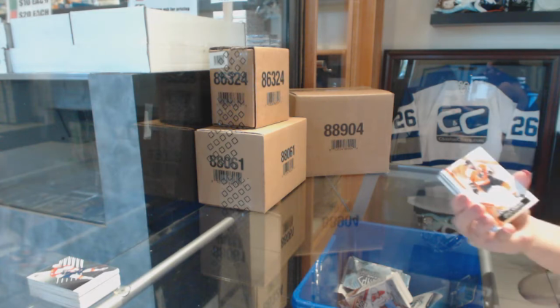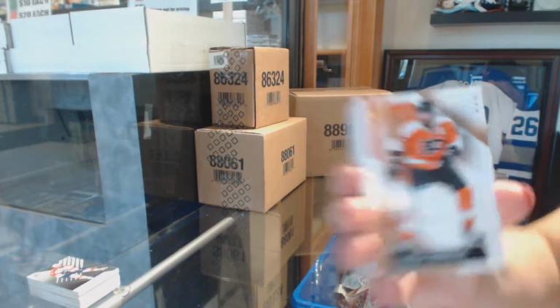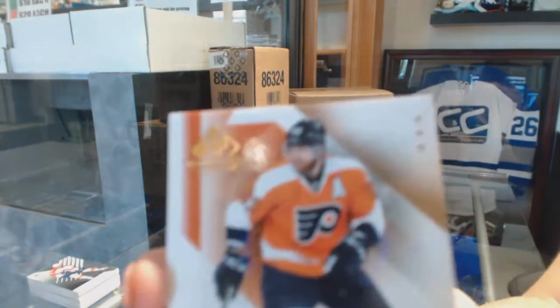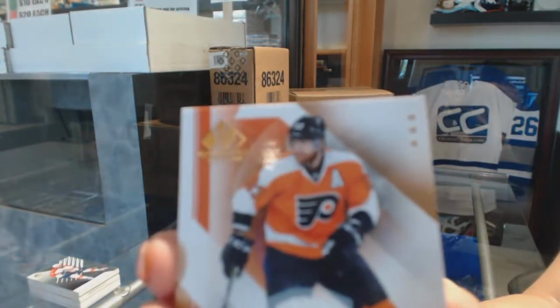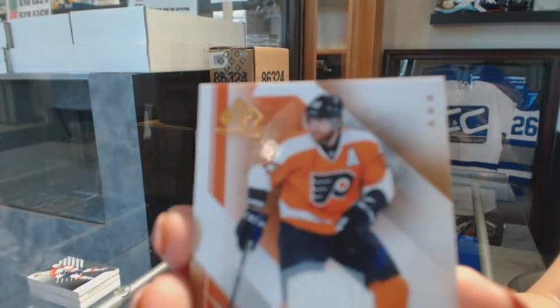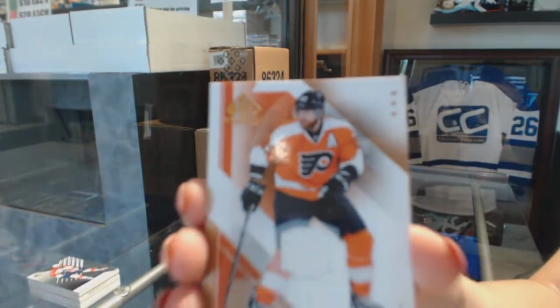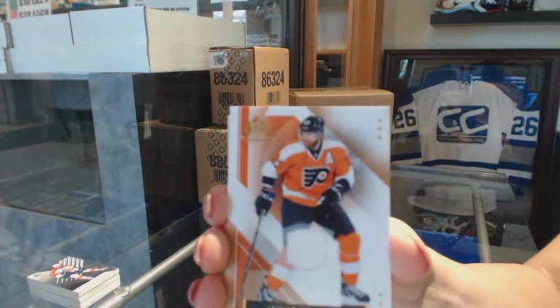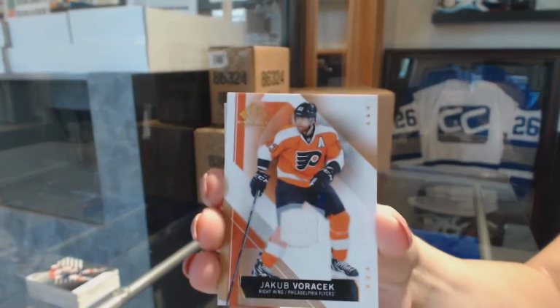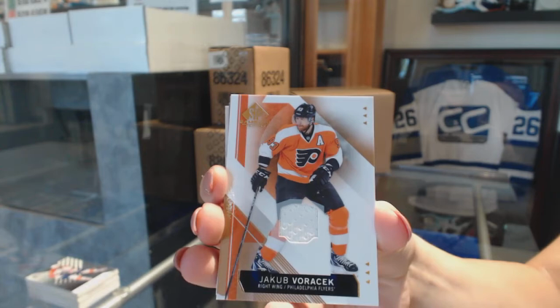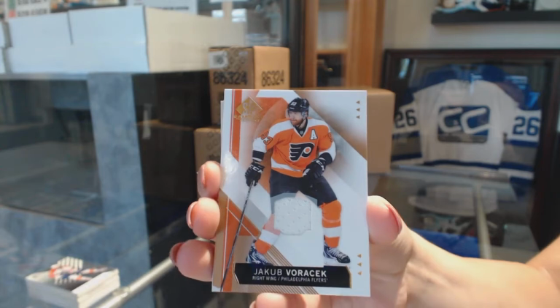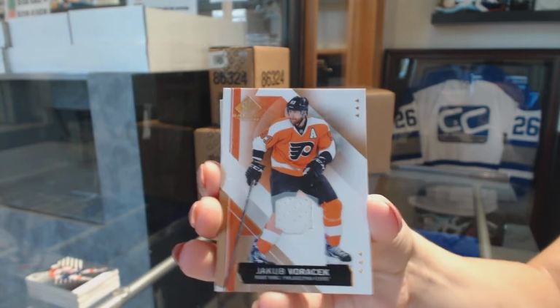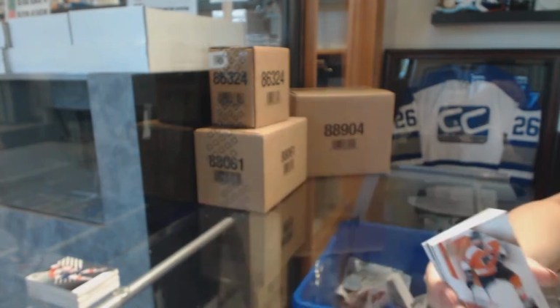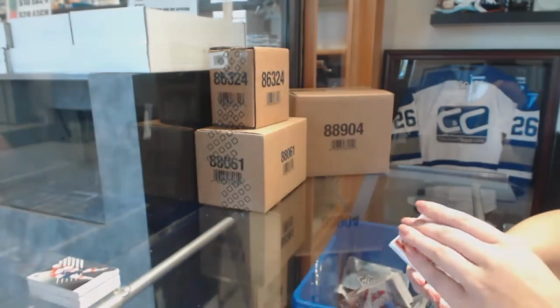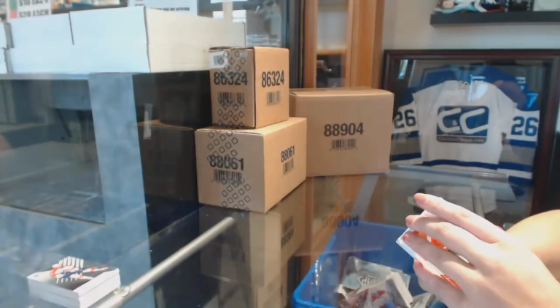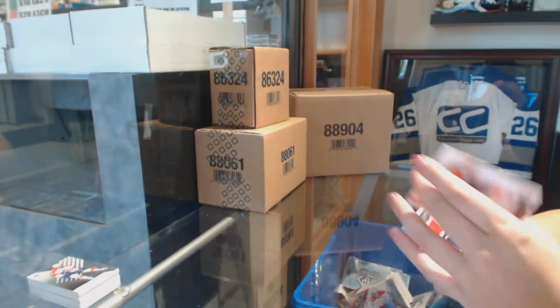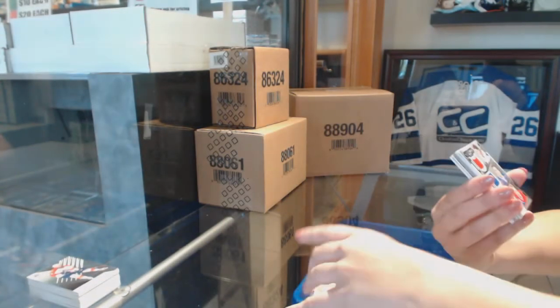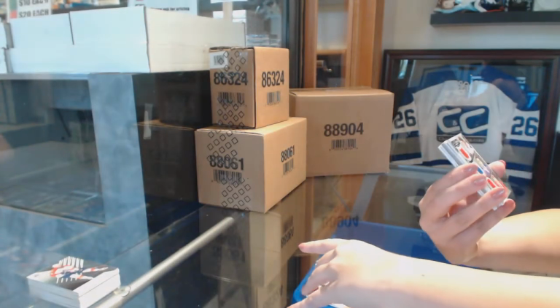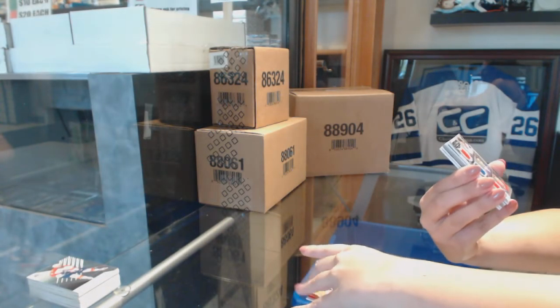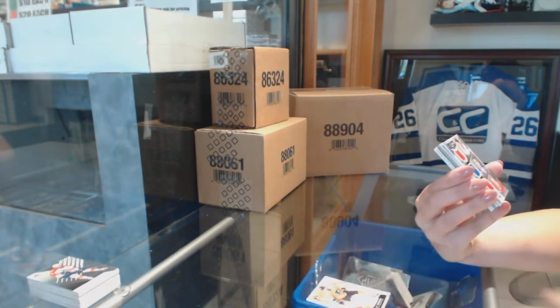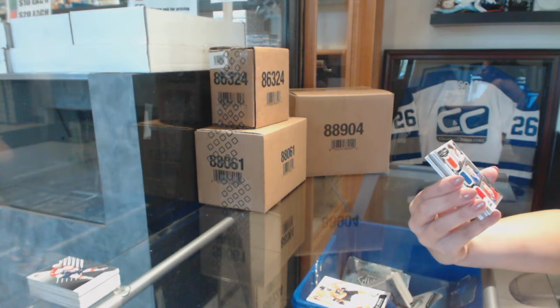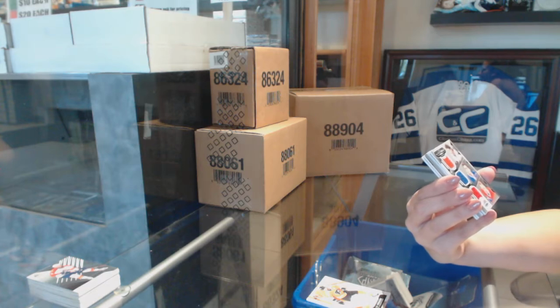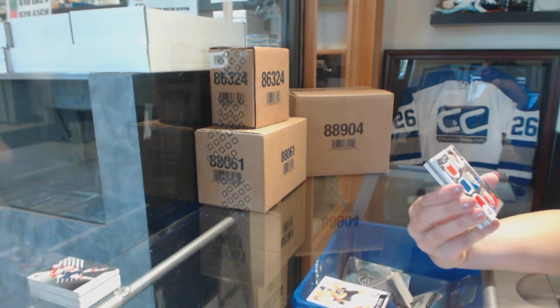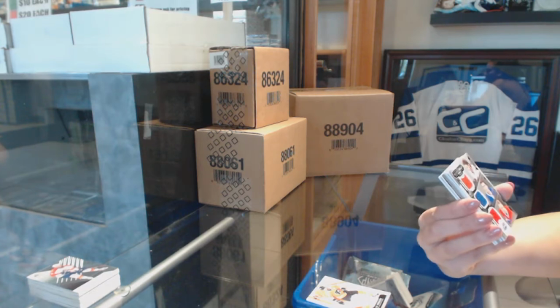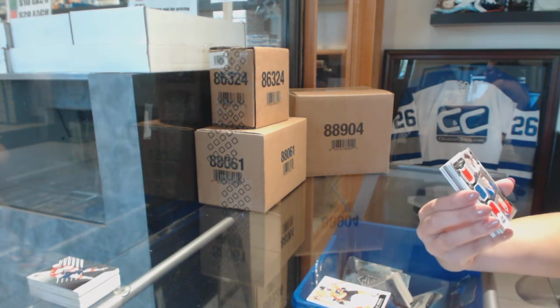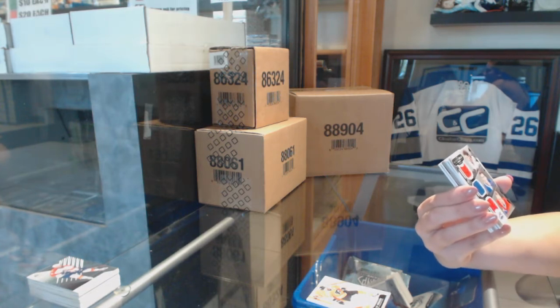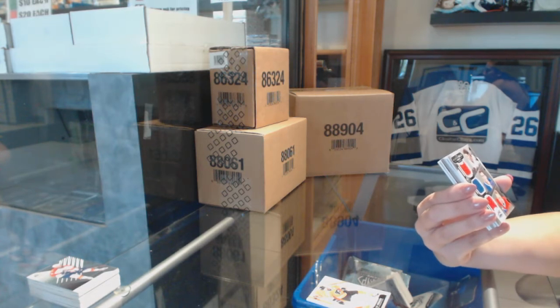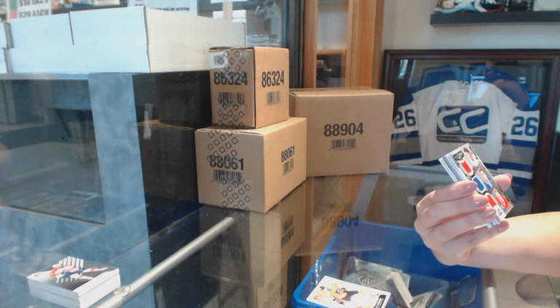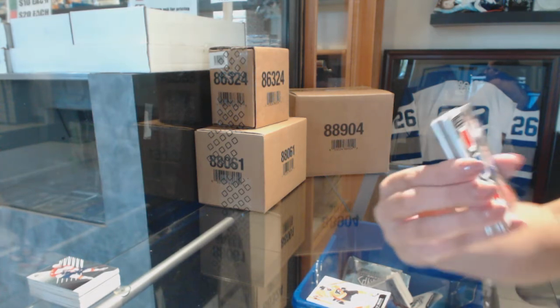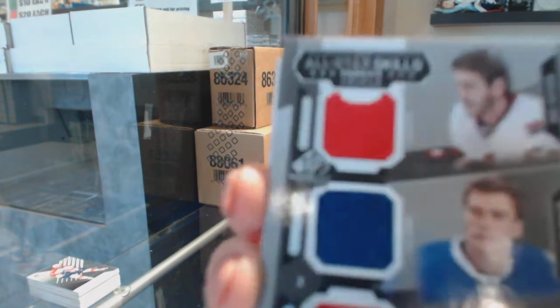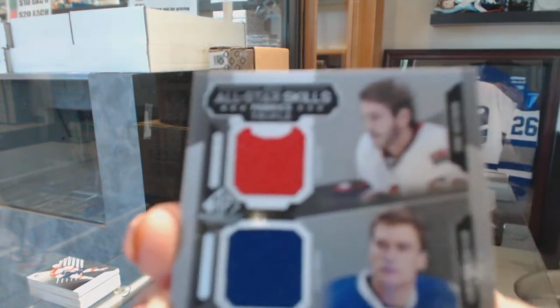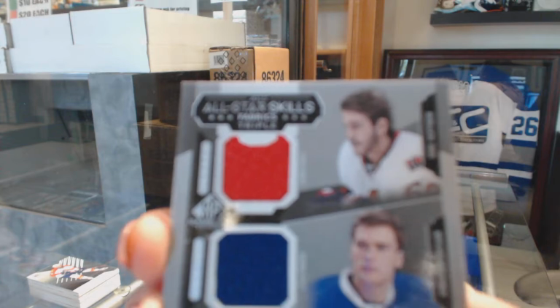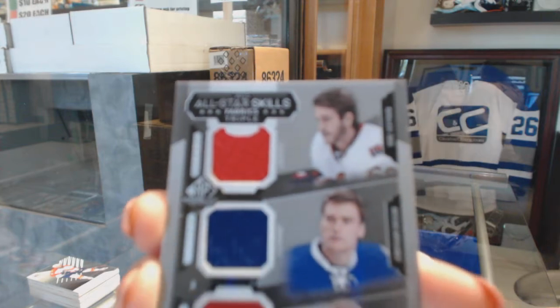We've got a jersey for the Flyers — Jakub Borchak. A triple jersey random between Ottawa, Tampa, and Montreal with Mike Hoffman, Jonathan Druid, and UAC Cash.